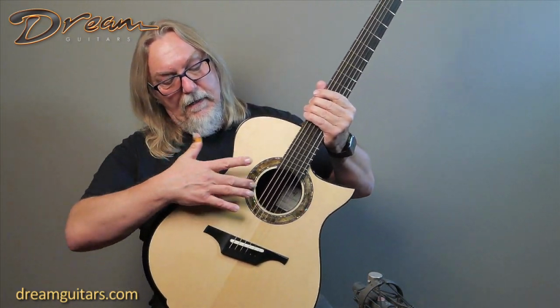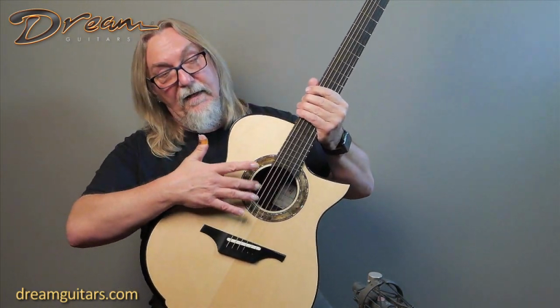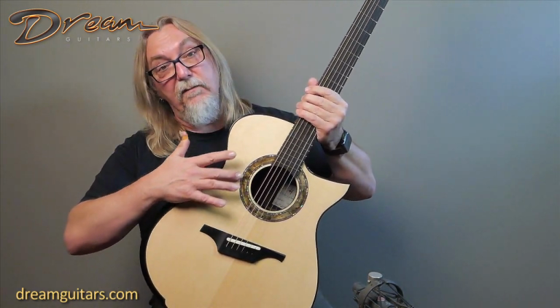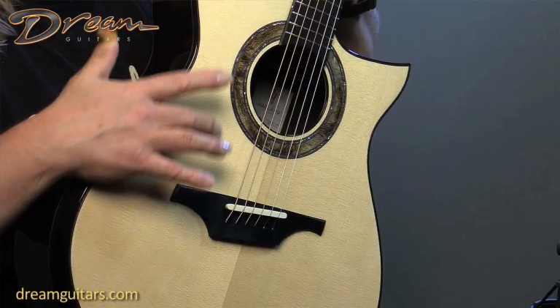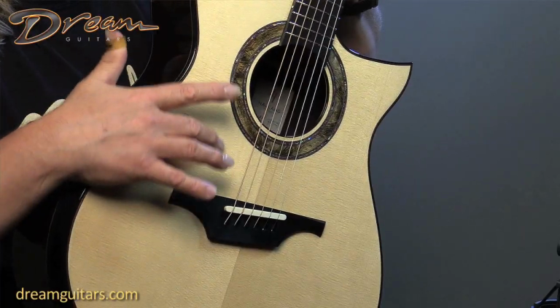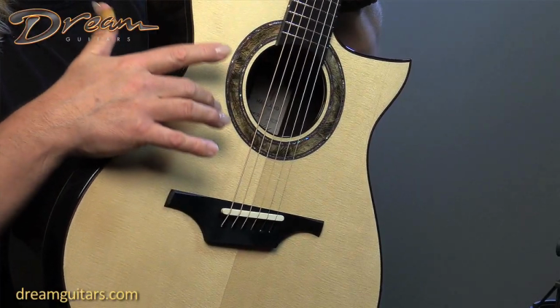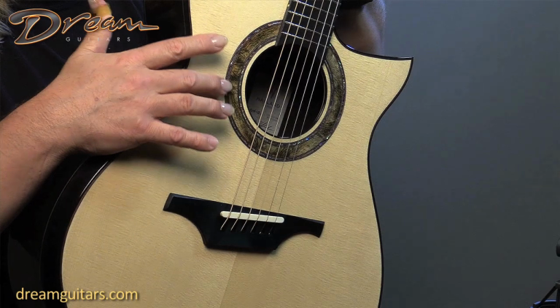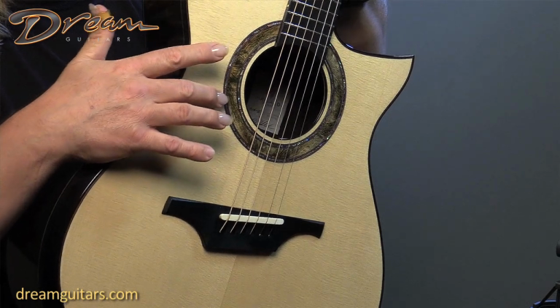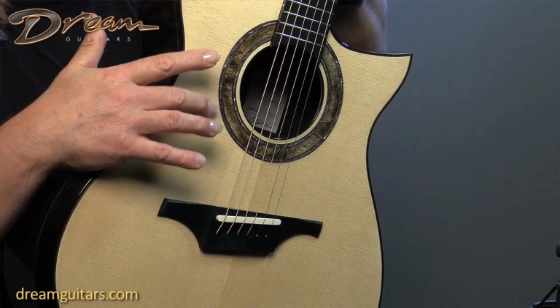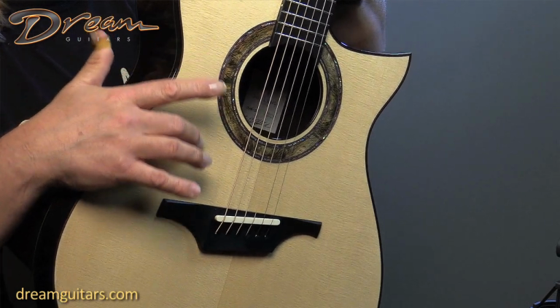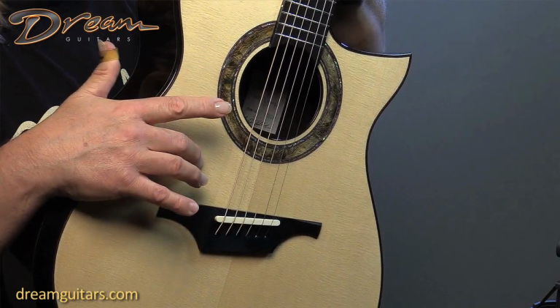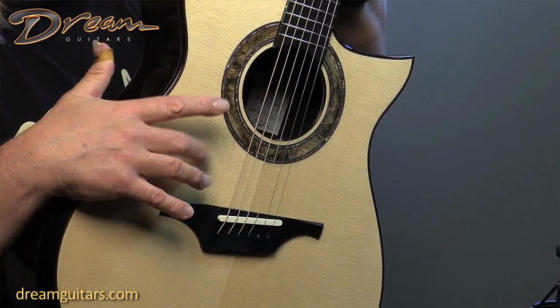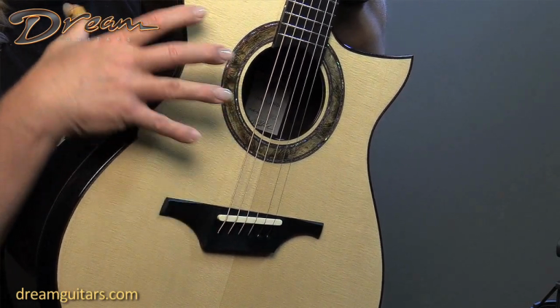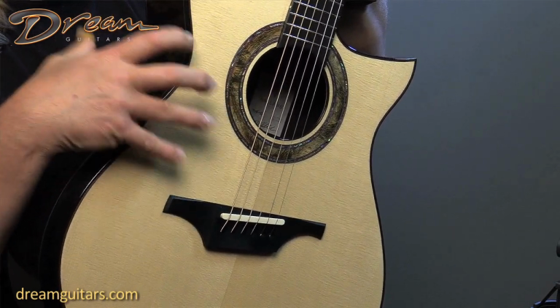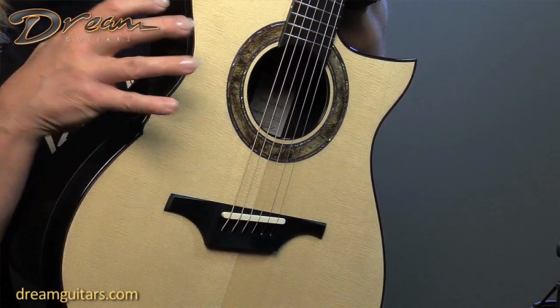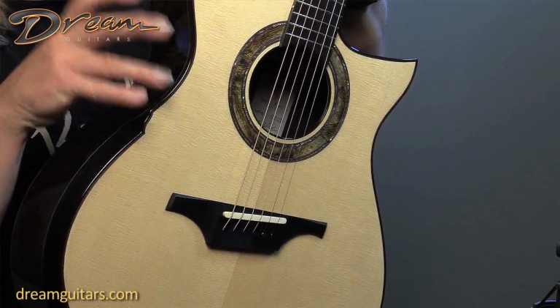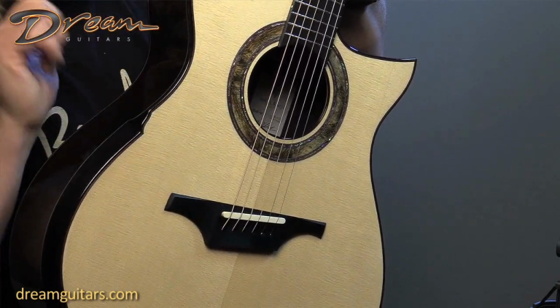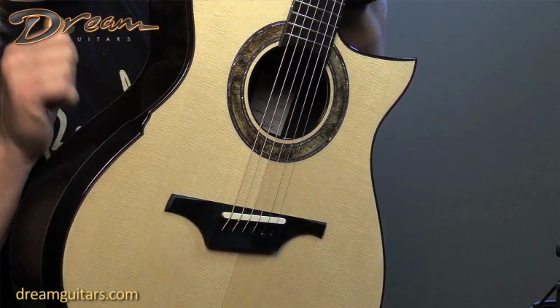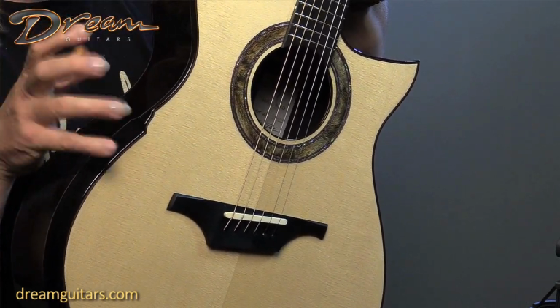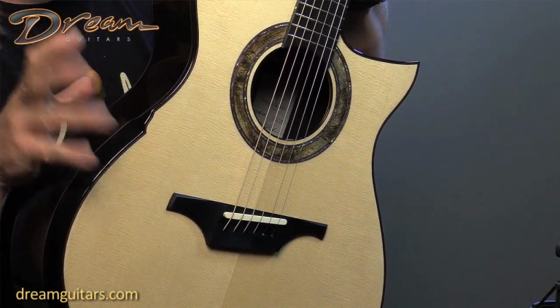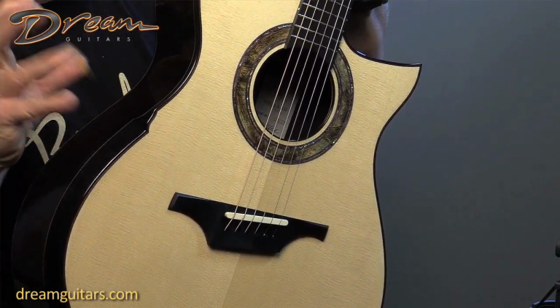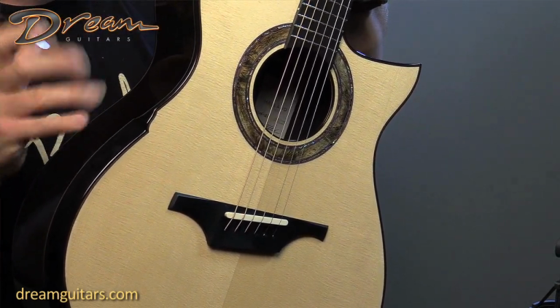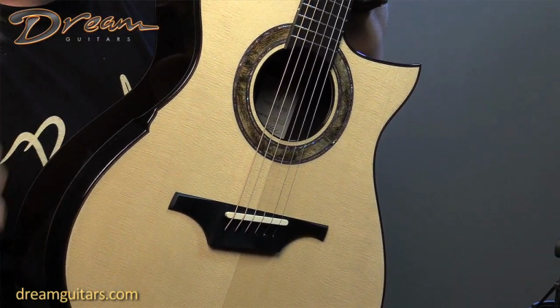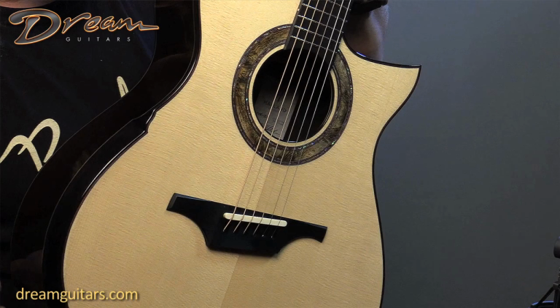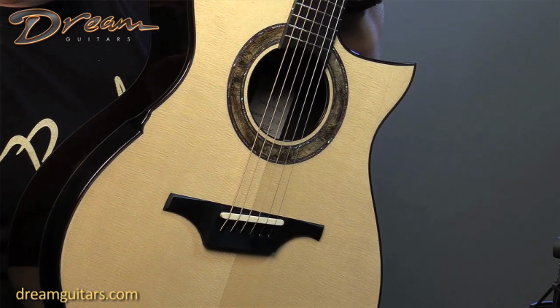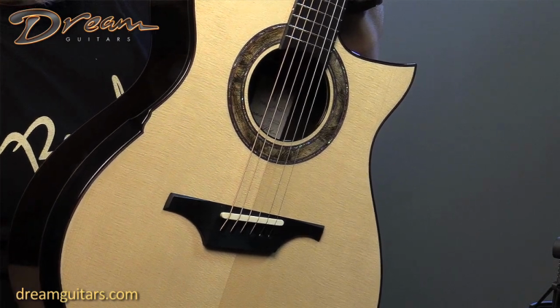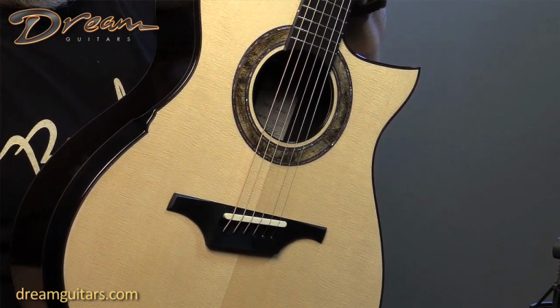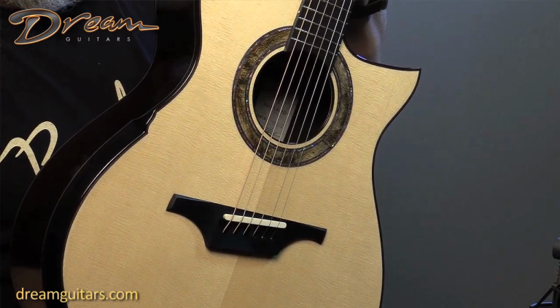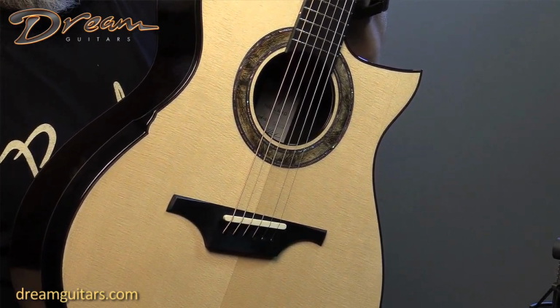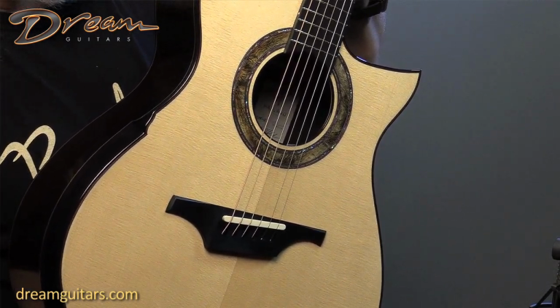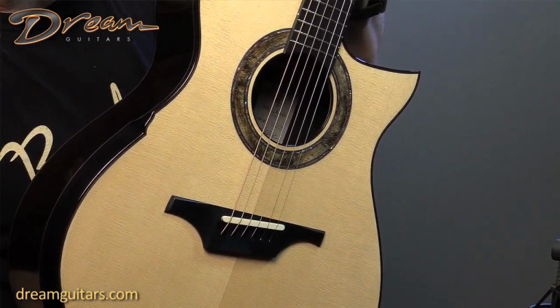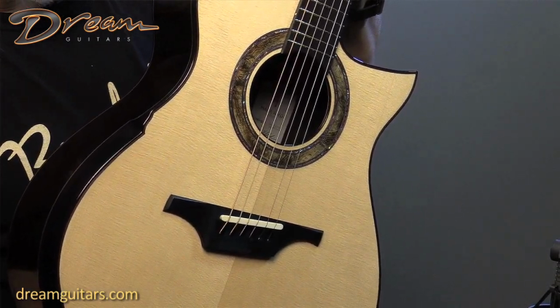I really like the rosette on this one. It's his sort of standard rosette, but this one has just a different hue to it — a little bit more grayish blue, which really suits the guitar well.